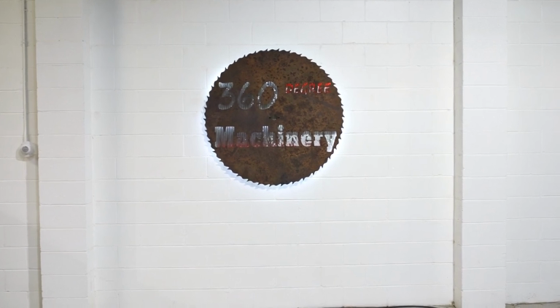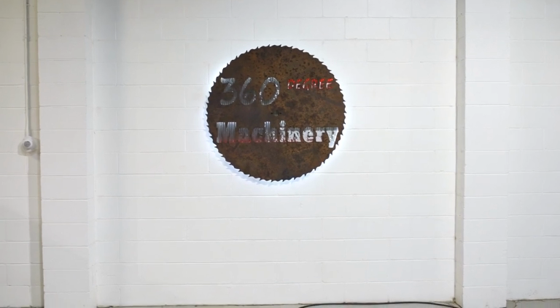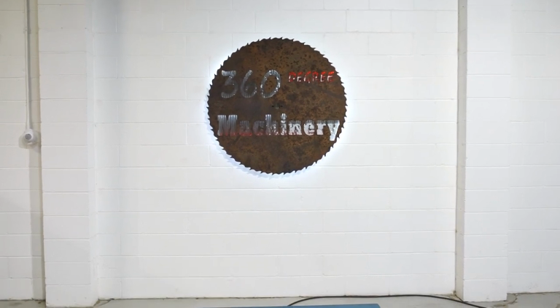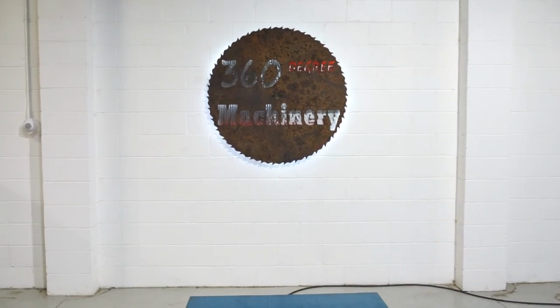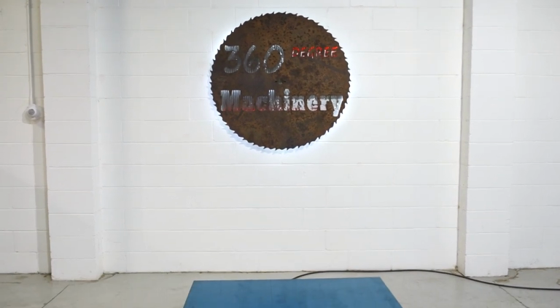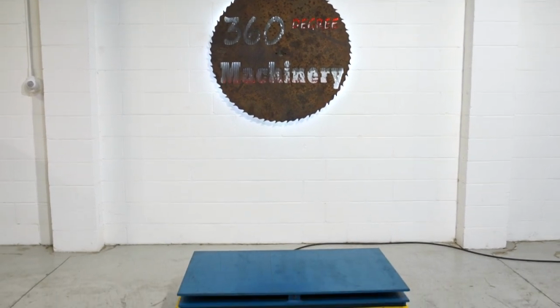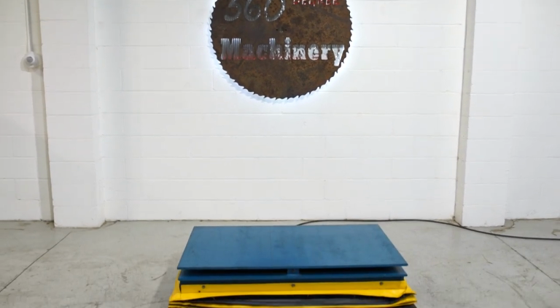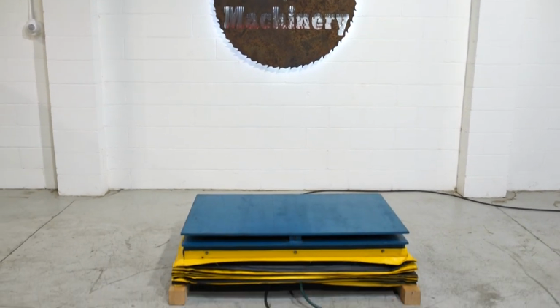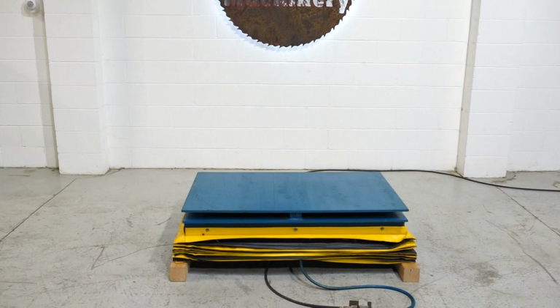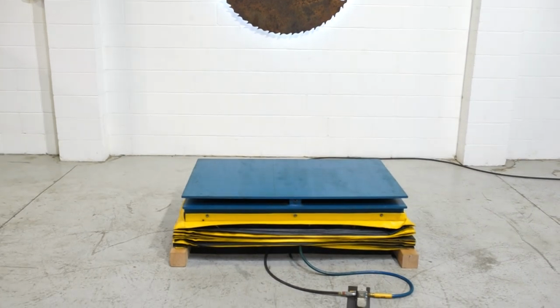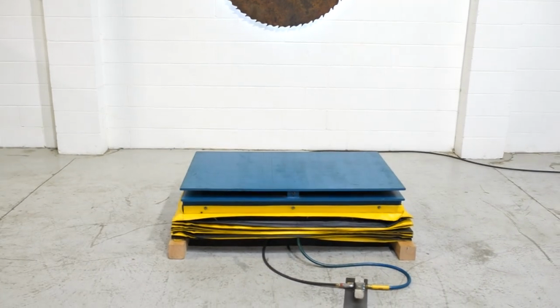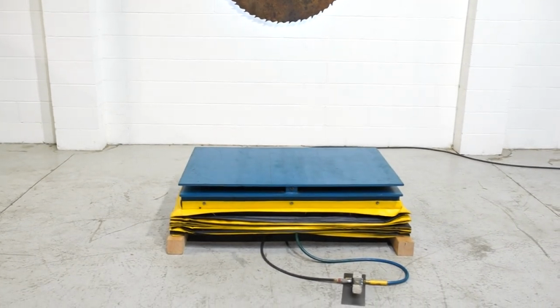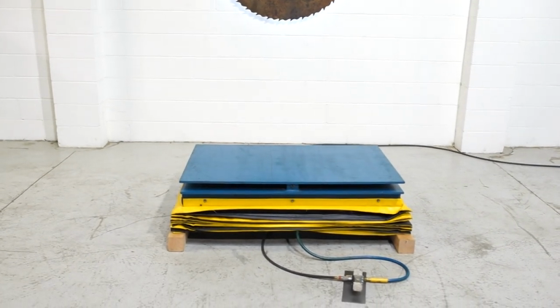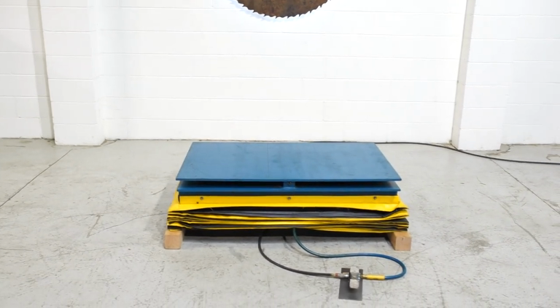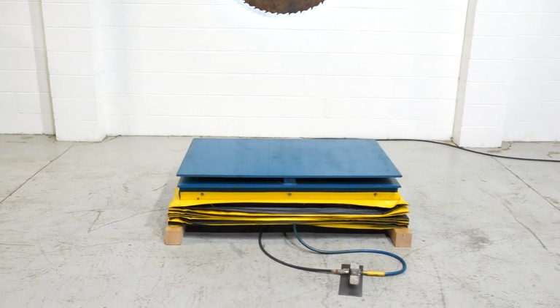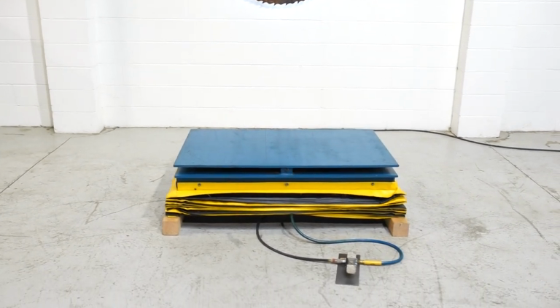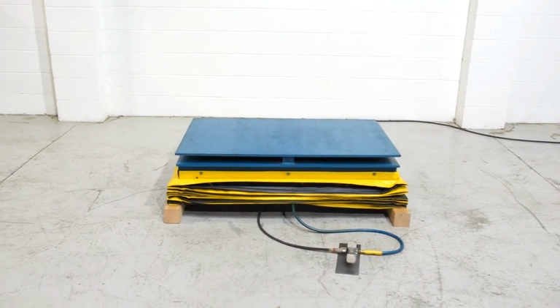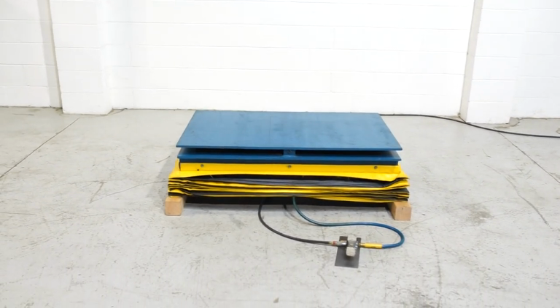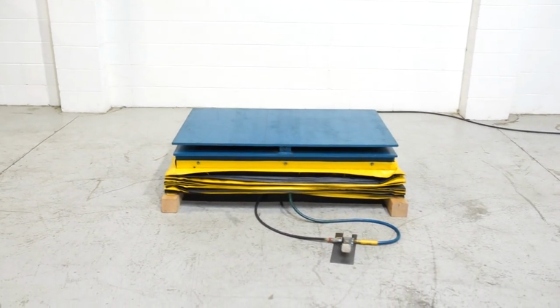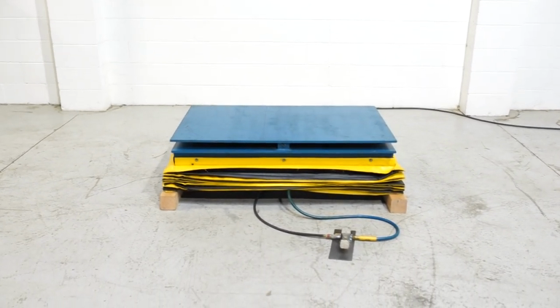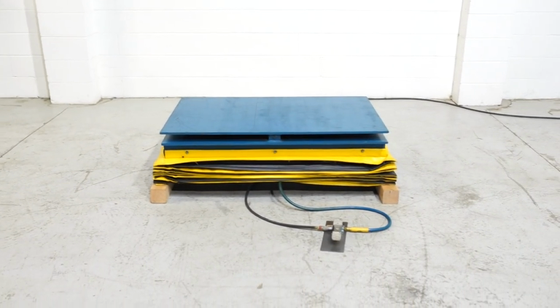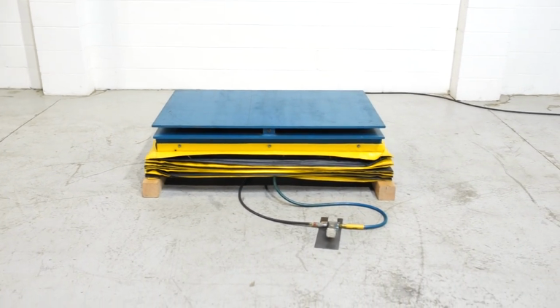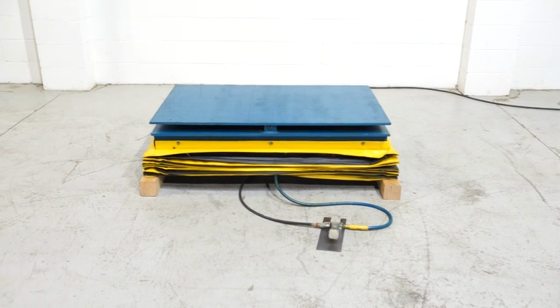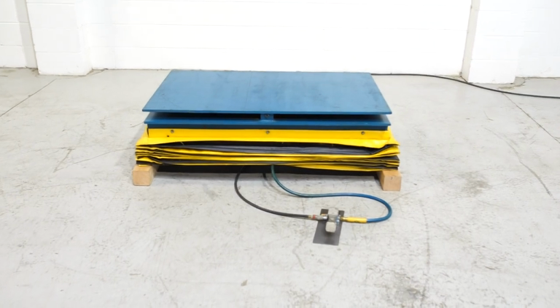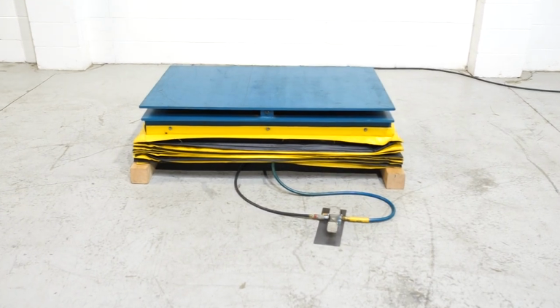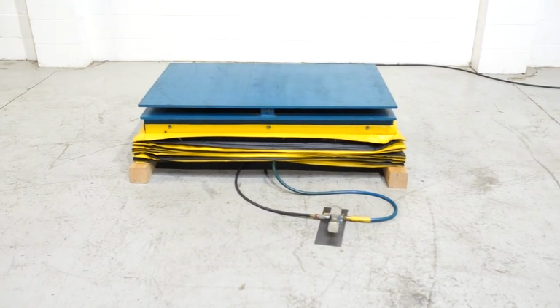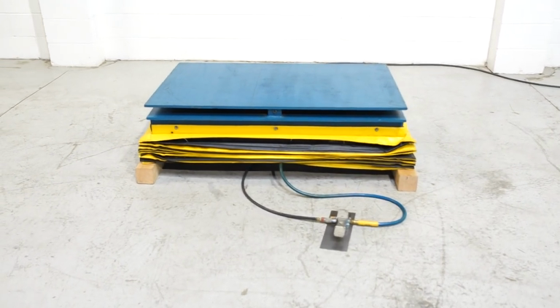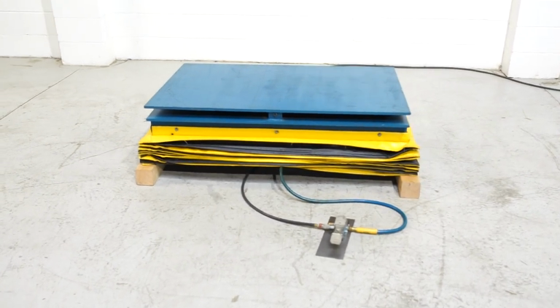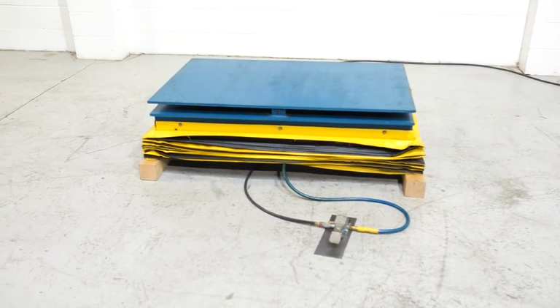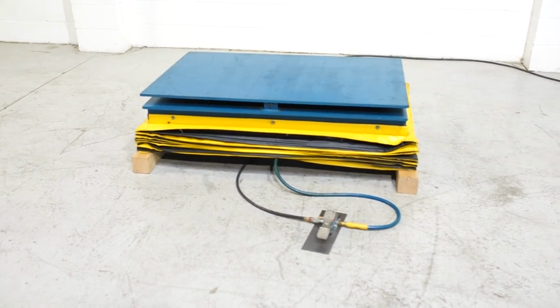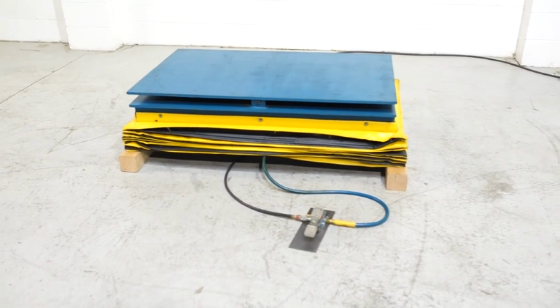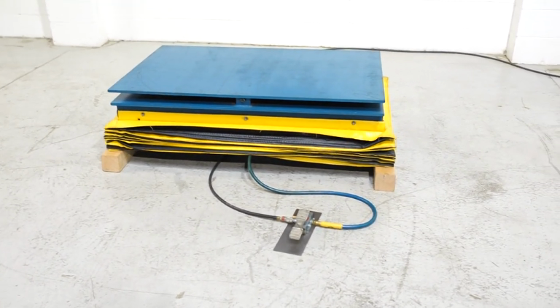Welcome to 360 Degree Machinery. We're going to do a walkthrough of an Aircaster Corporation model ASL 3048 pneumatic lift table. If you have questions about availability or pricing, please go to 360degreemachinery.com.